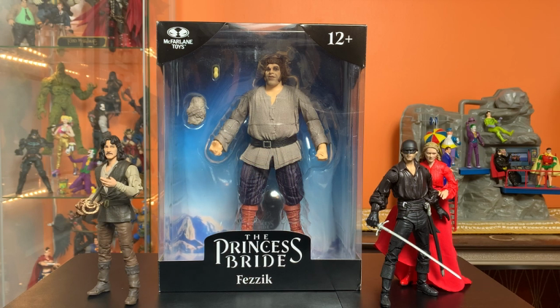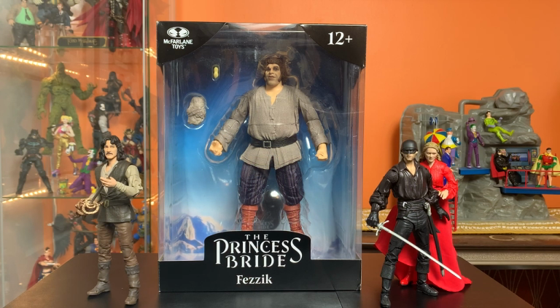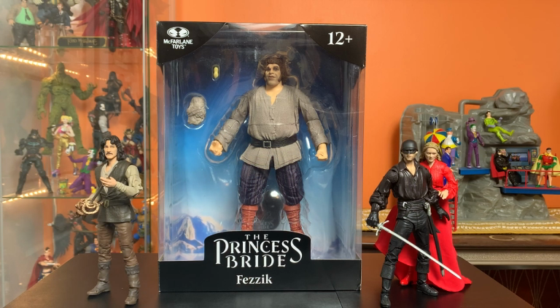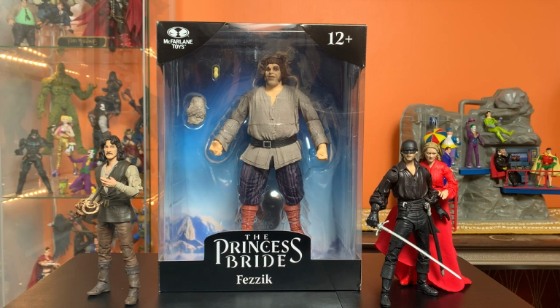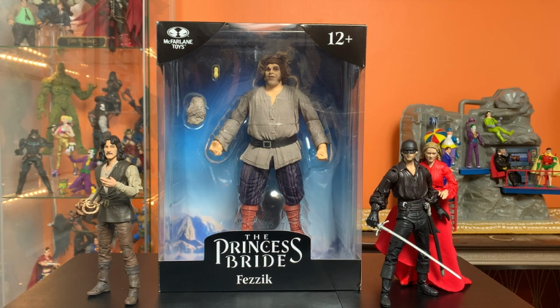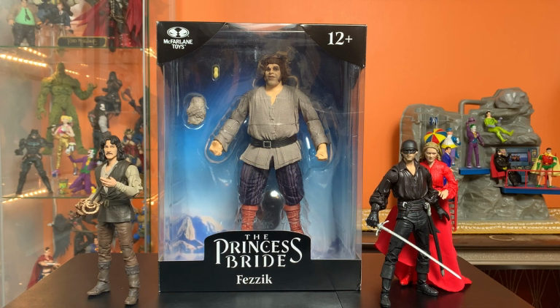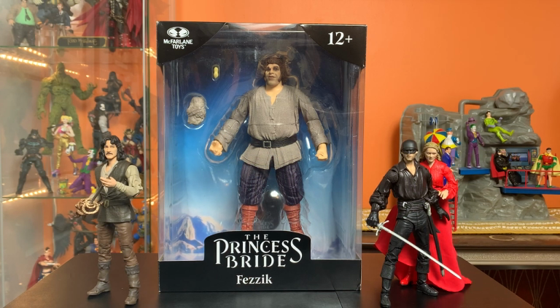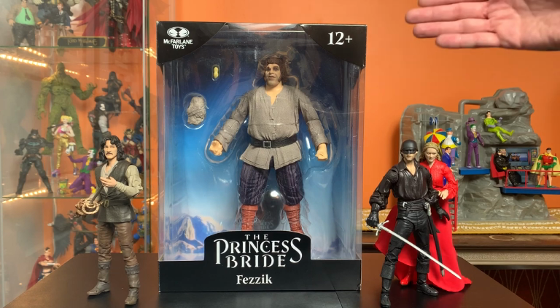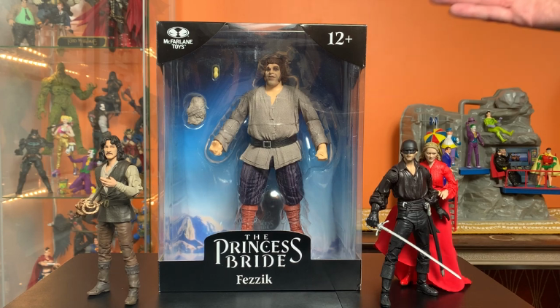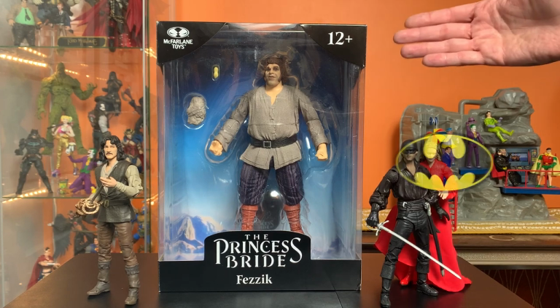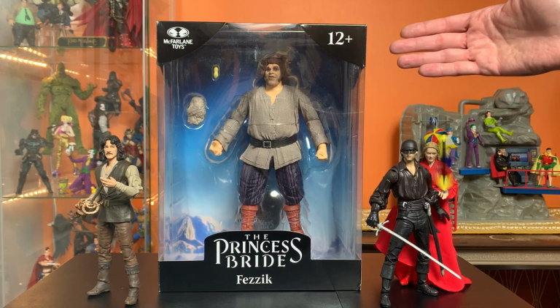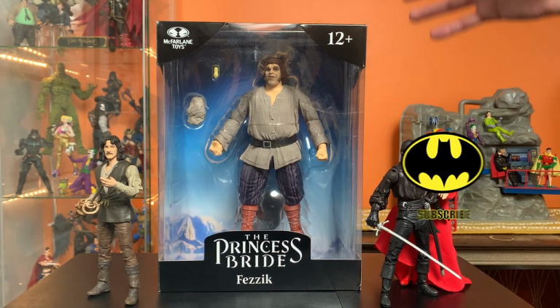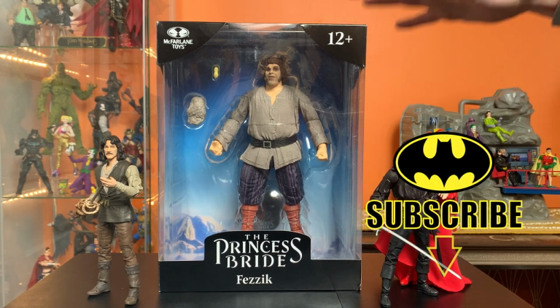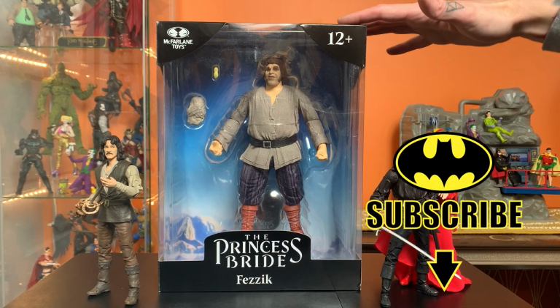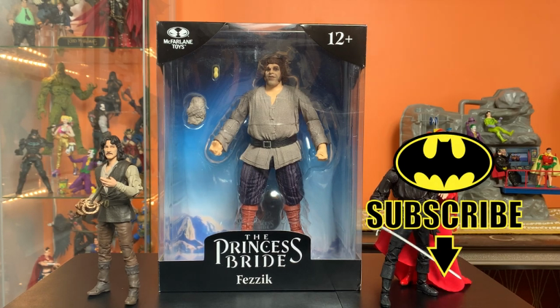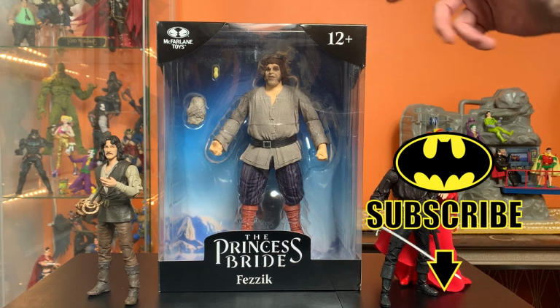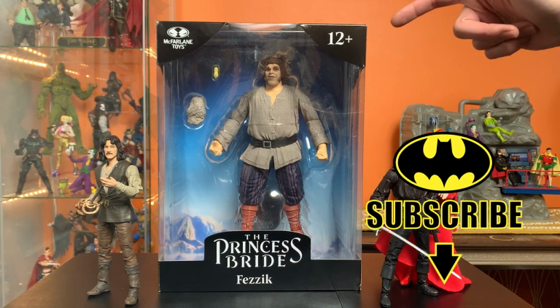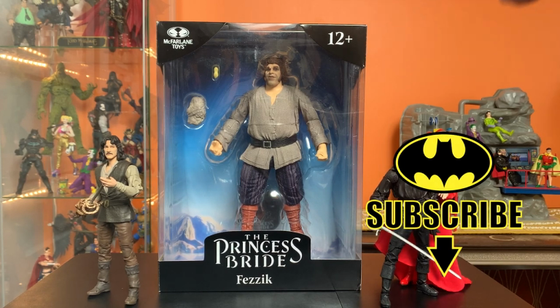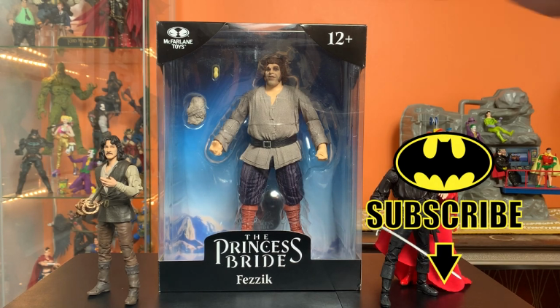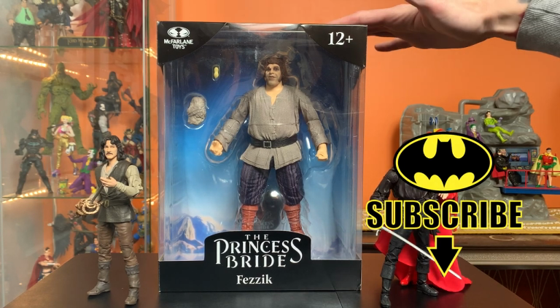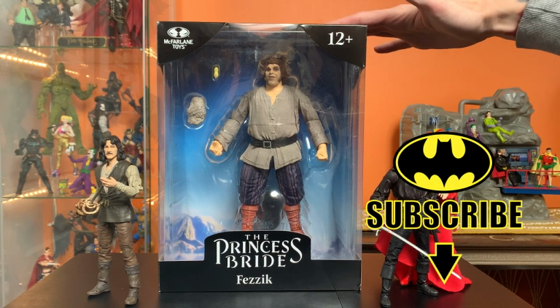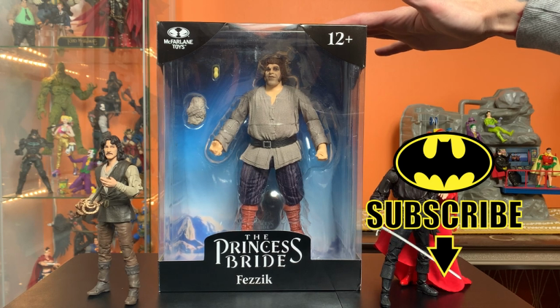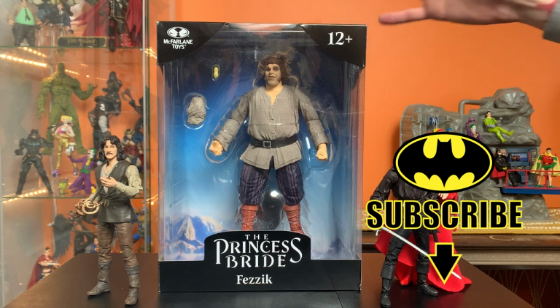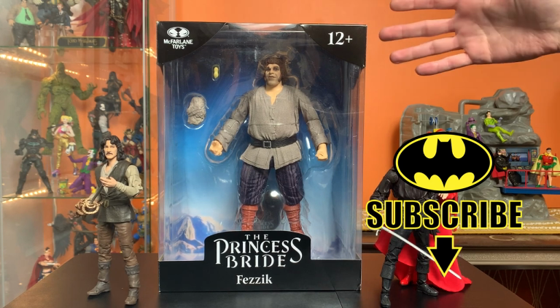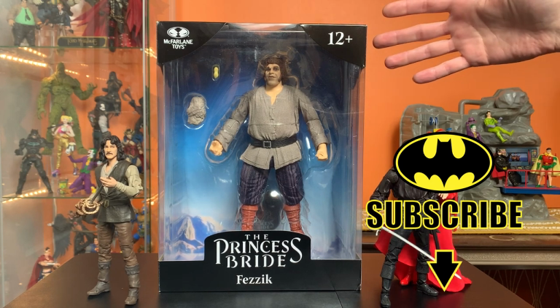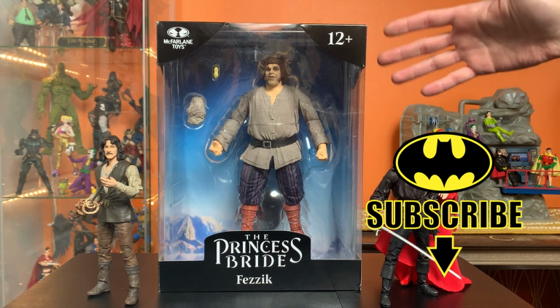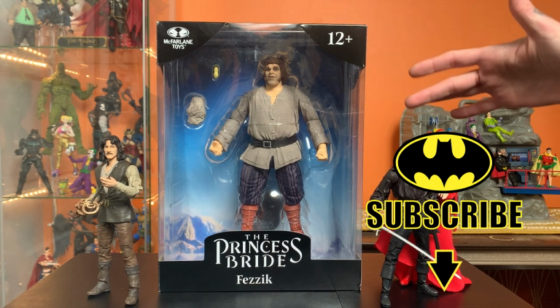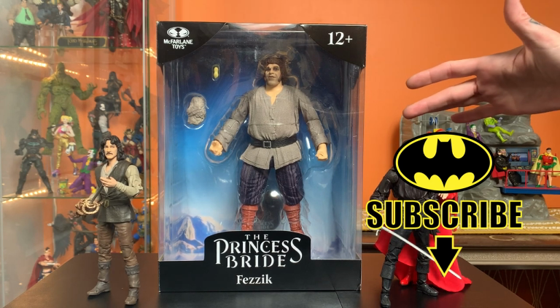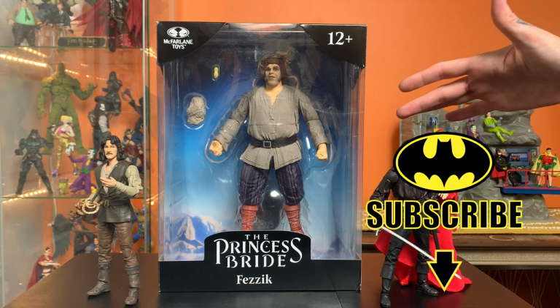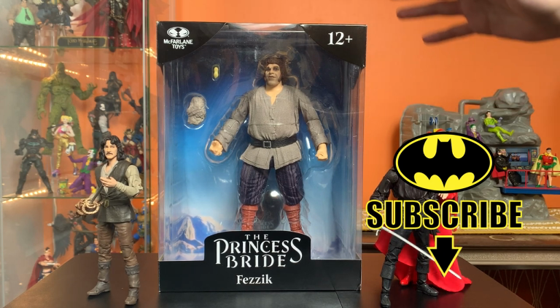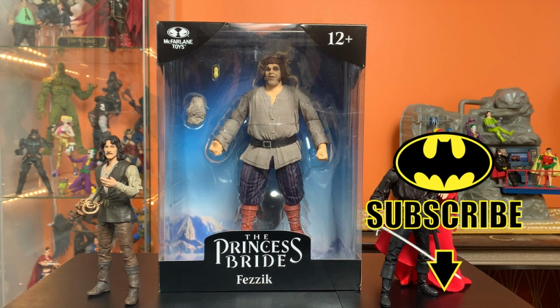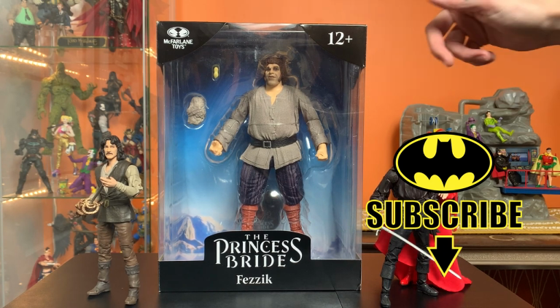Hey everyone, this is Josh and I'm here with Fezik the Rhyming Giant from McFarlane Toys' Princess Bride line. This is in the Megafig scale, so he is coming in a bit larger than everyone else.